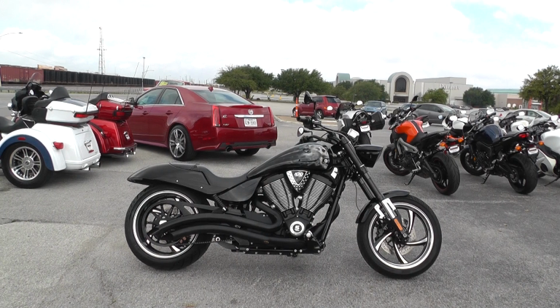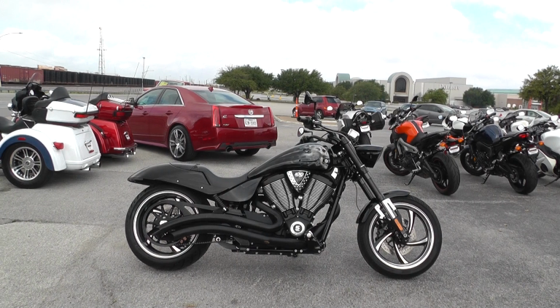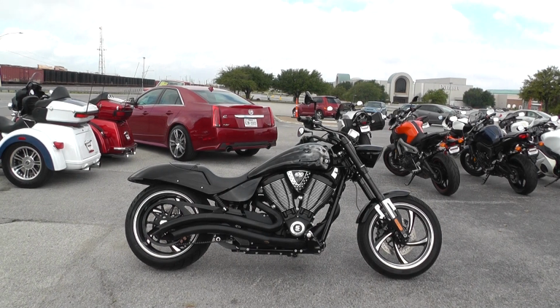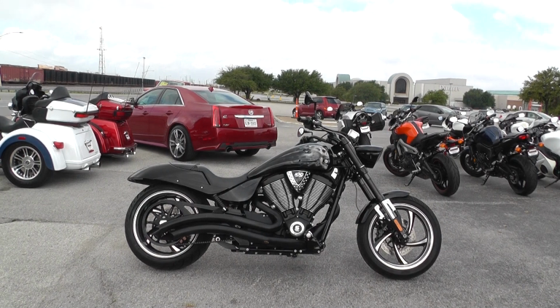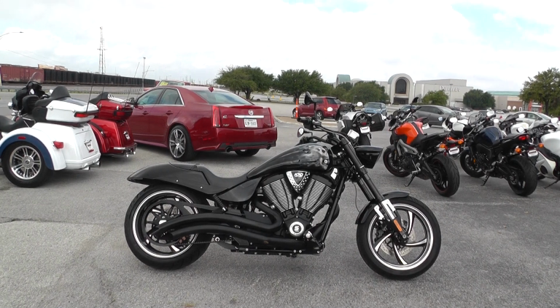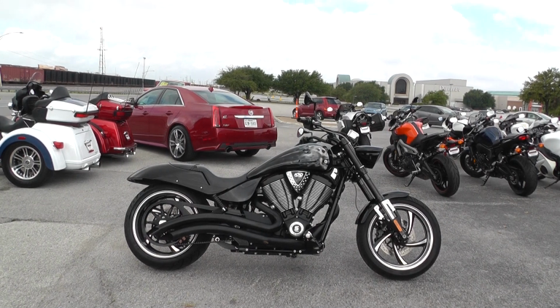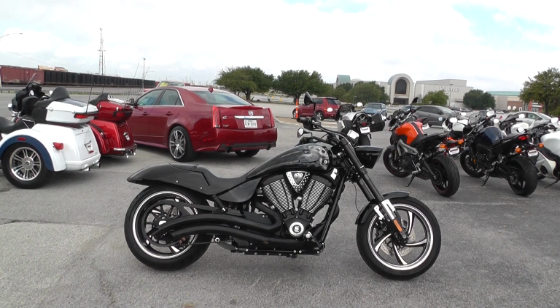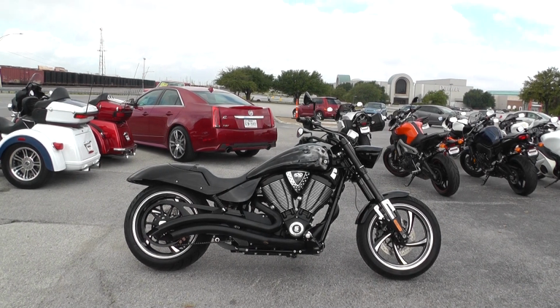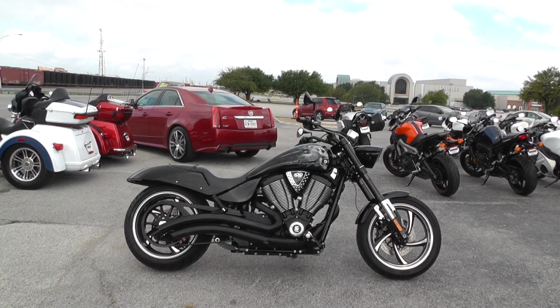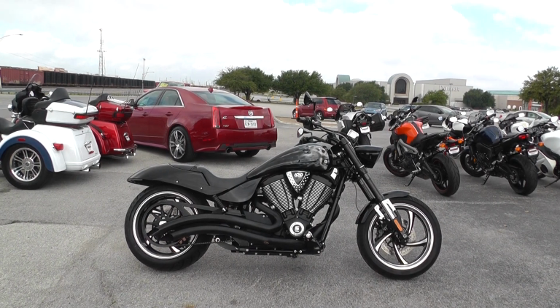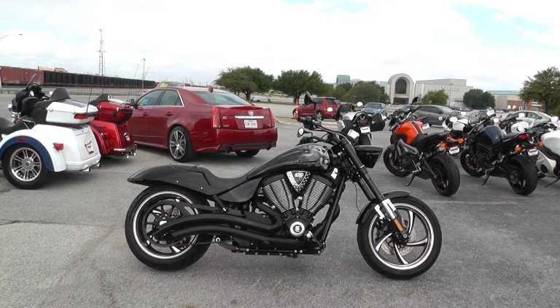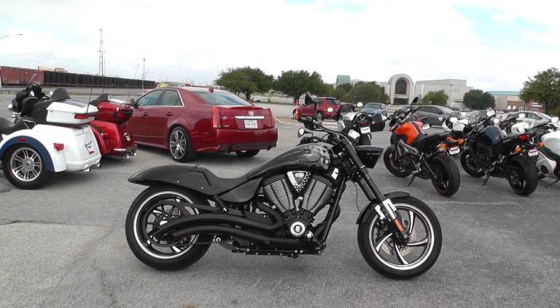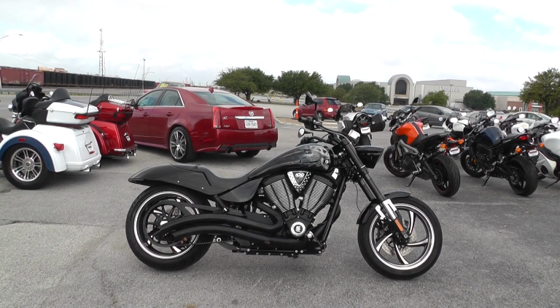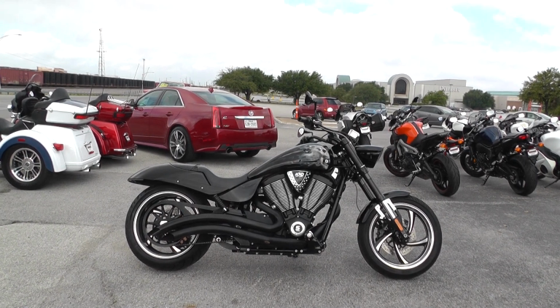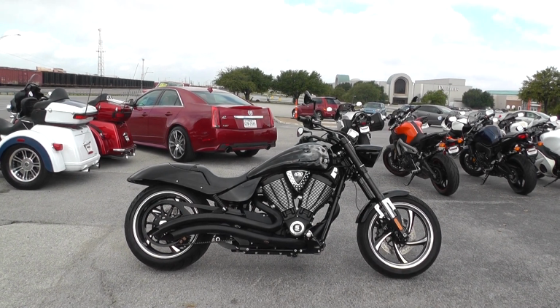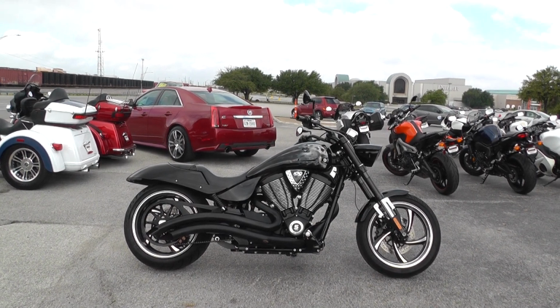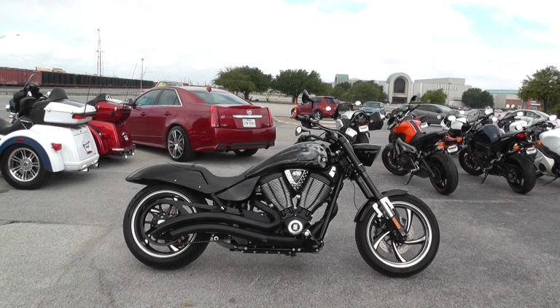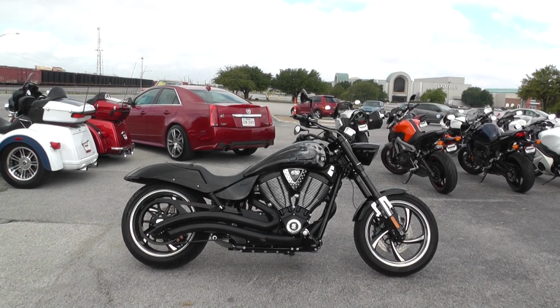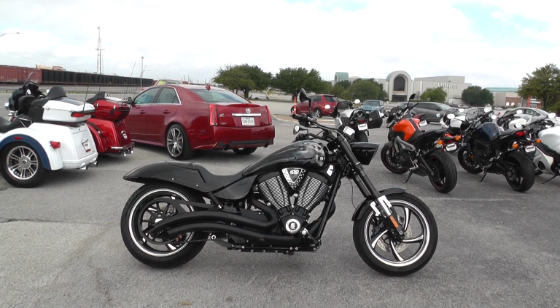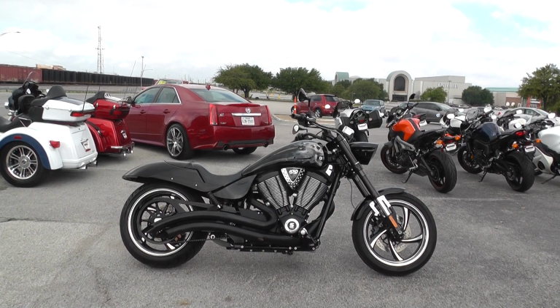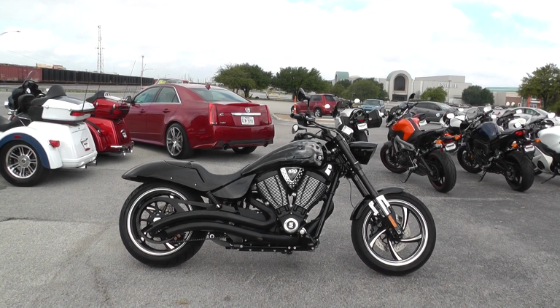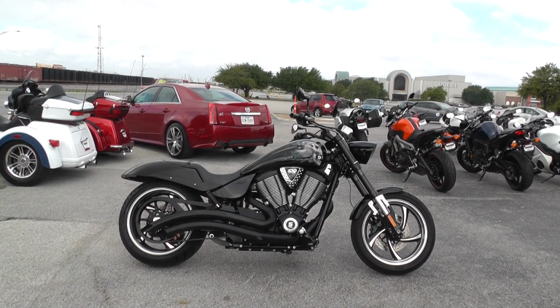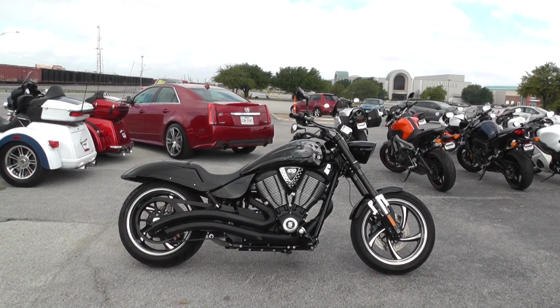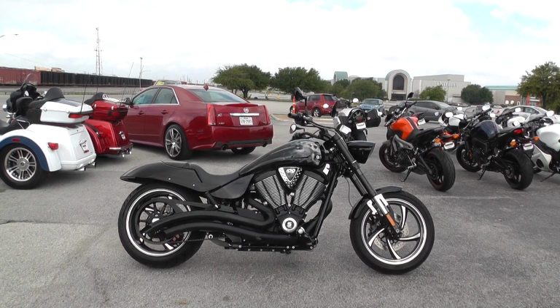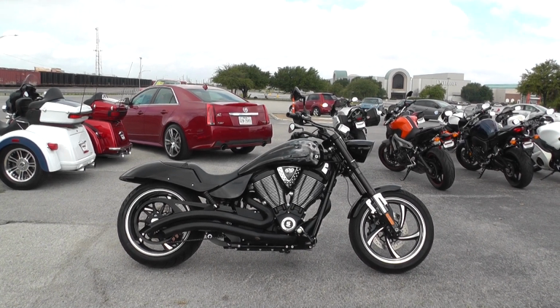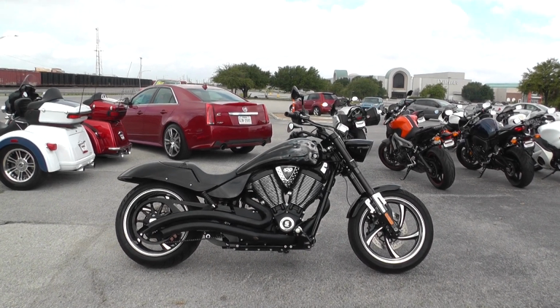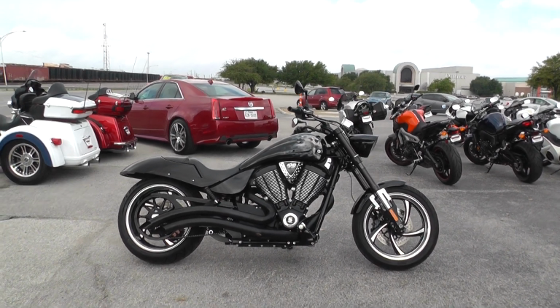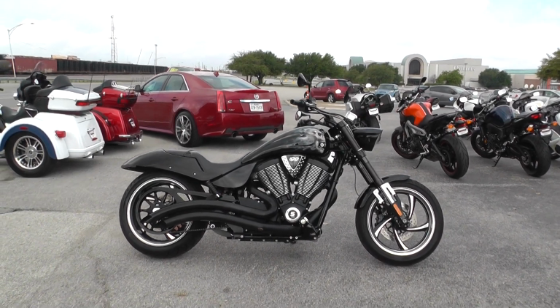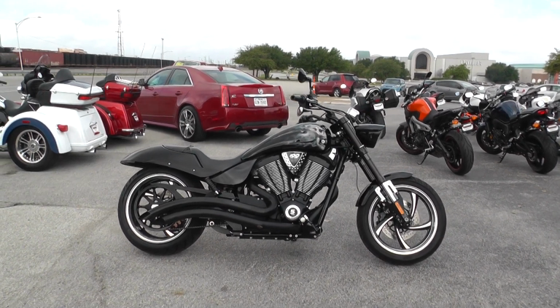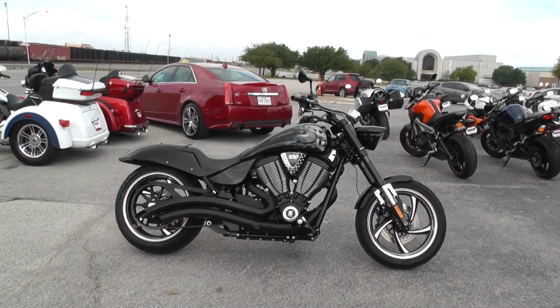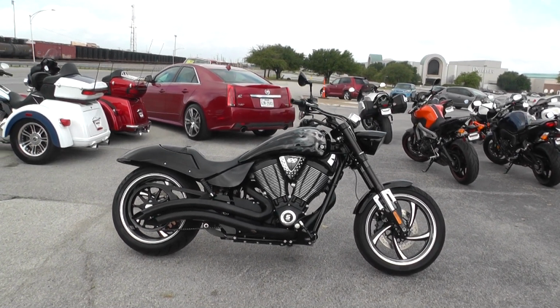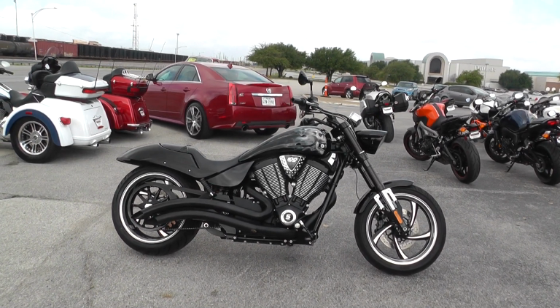Hello folks, Geno here with American Motorcycle Trading Company in Arlington, Texas. Today I've got this Victory 8-ball Hammer that I want to show you.